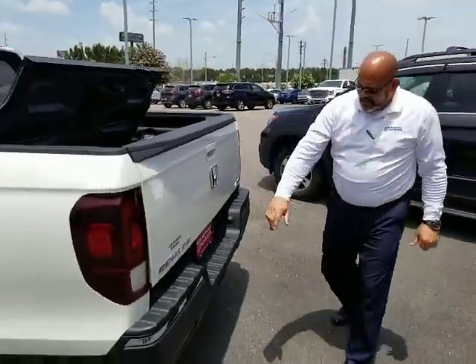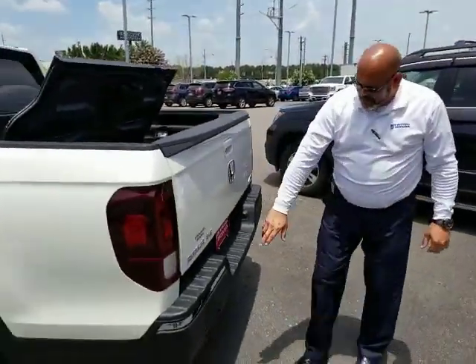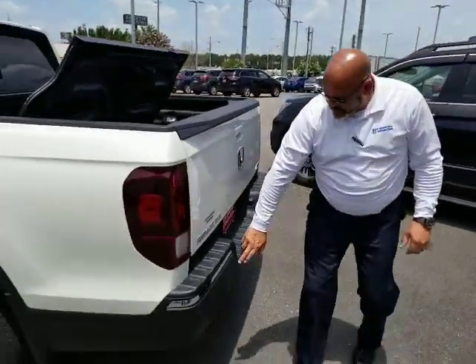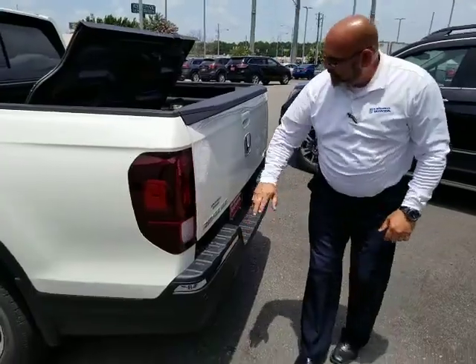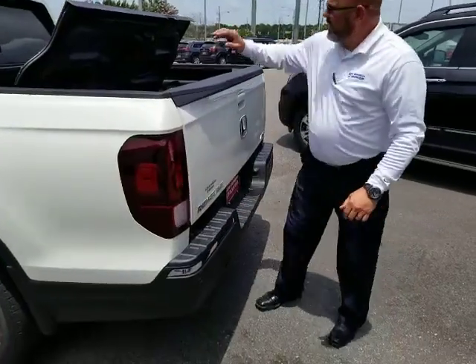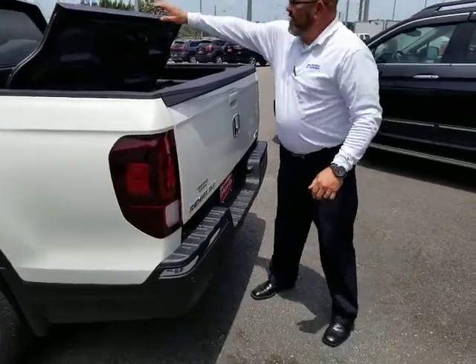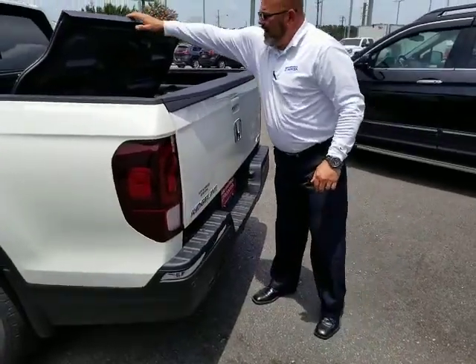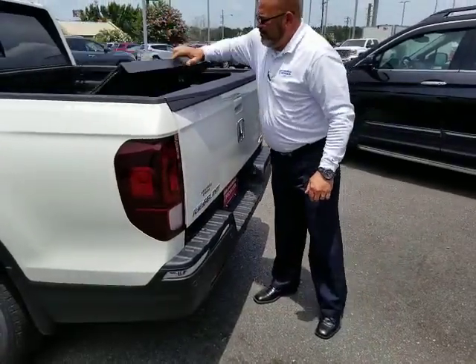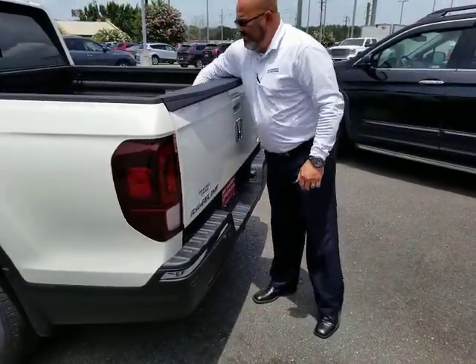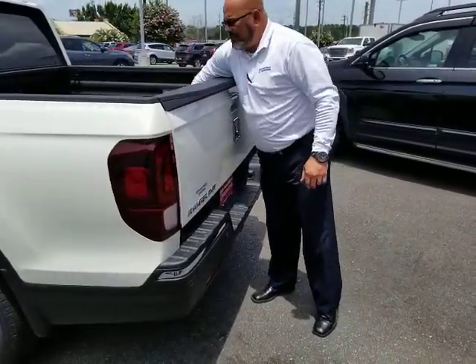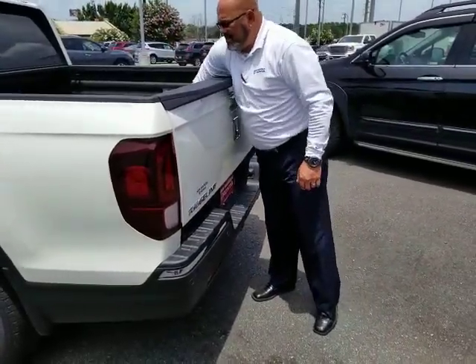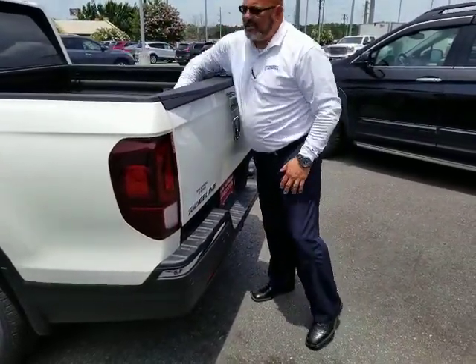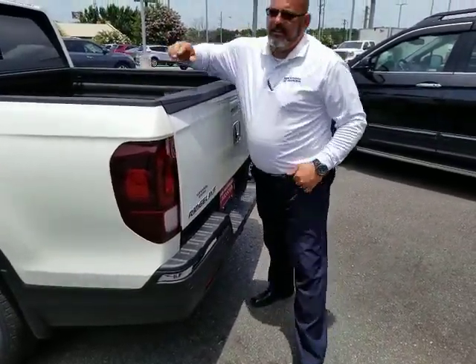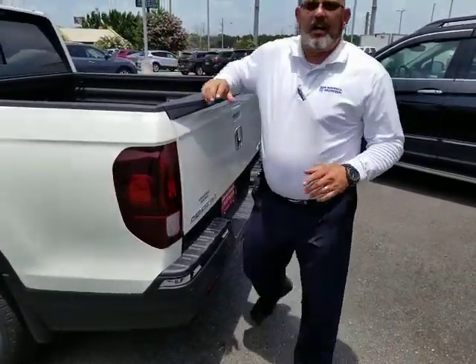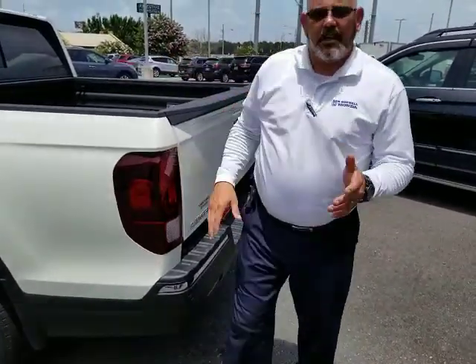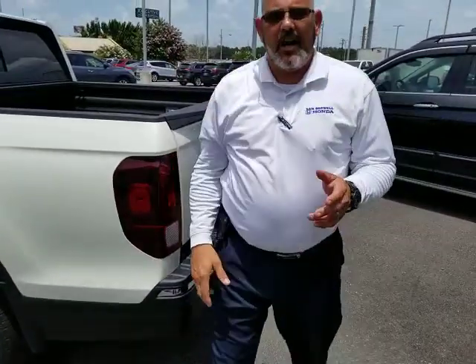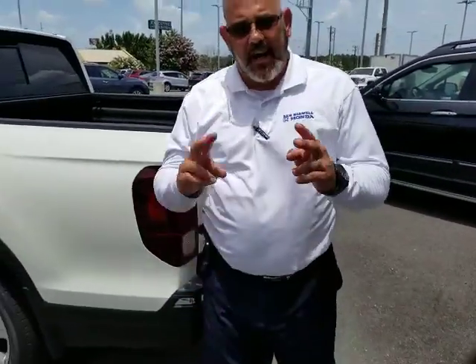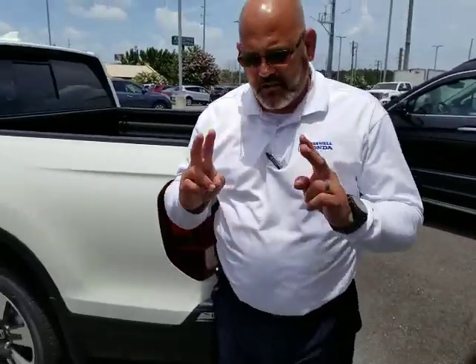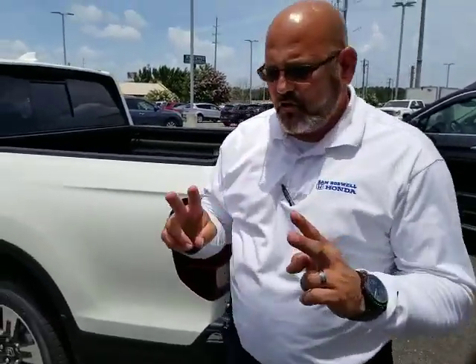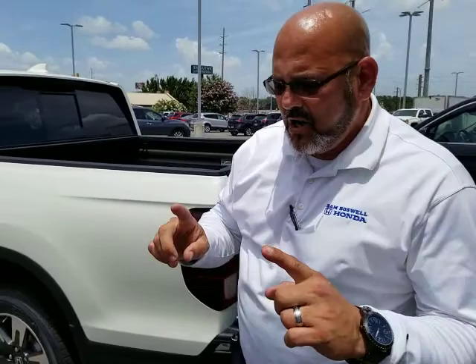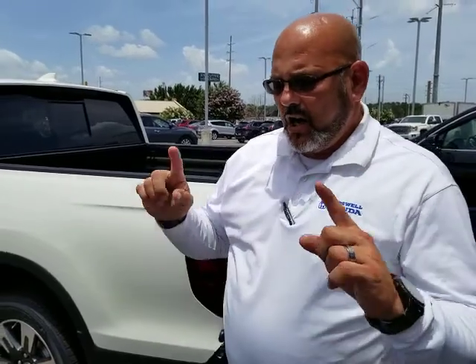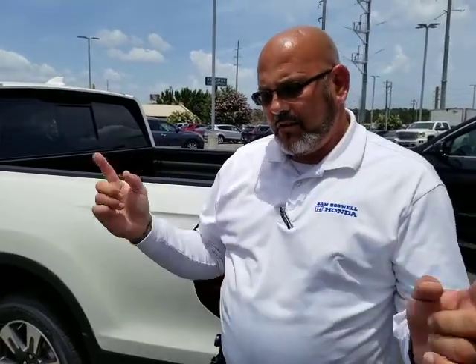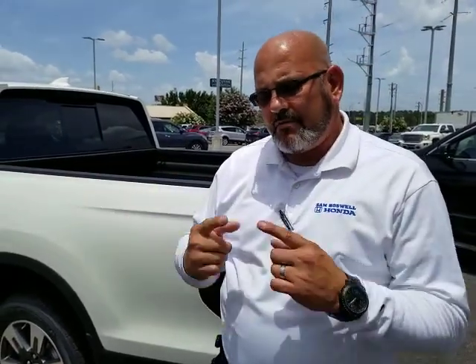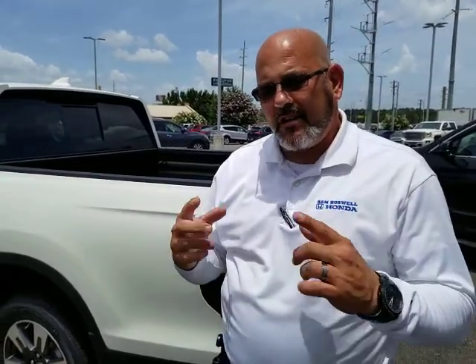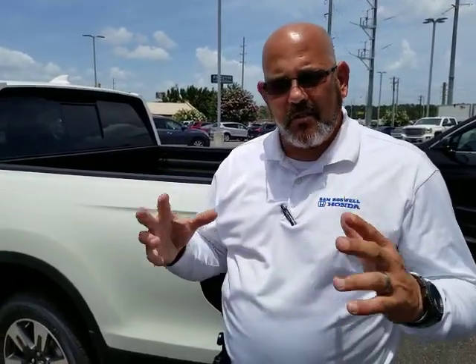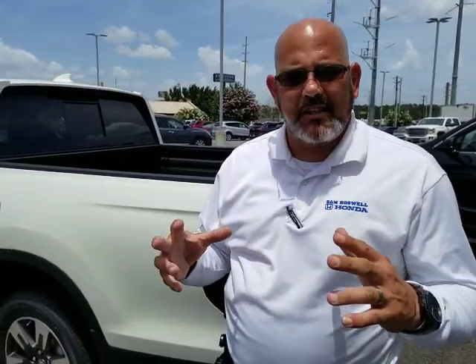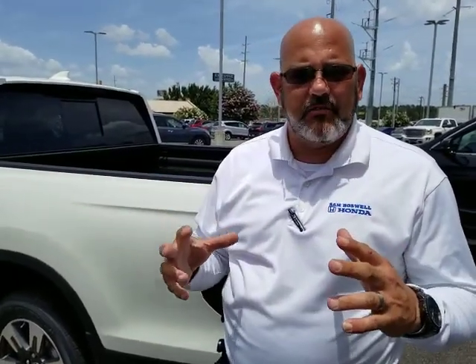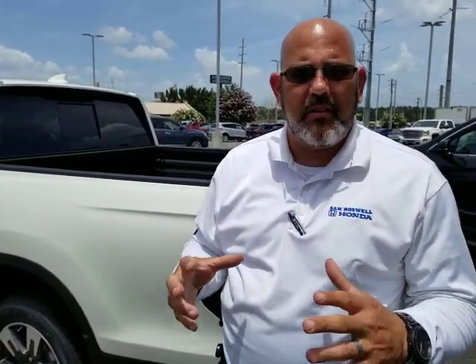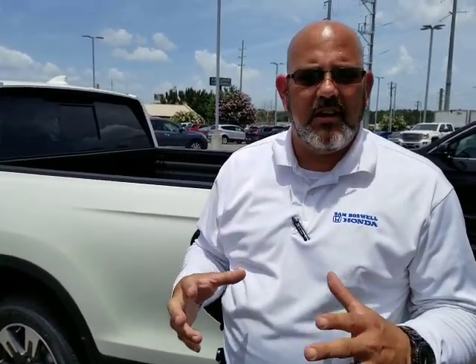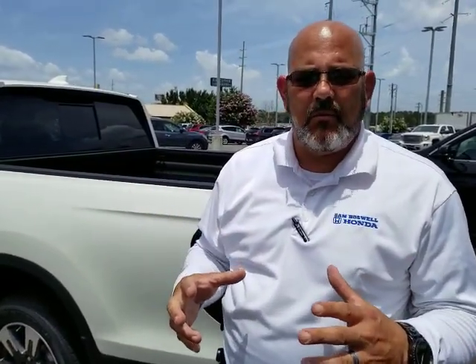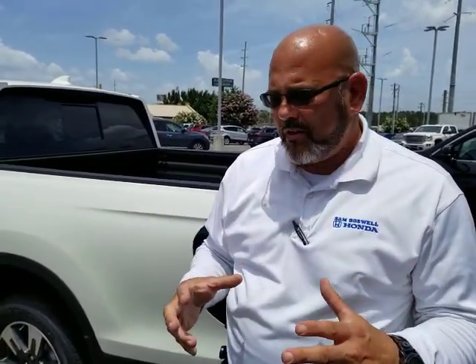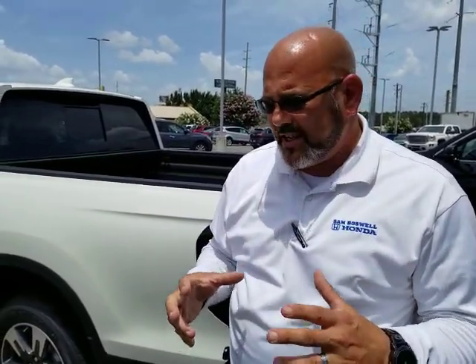It has the rear sensors back here. The in-bed trunk is actually locked and secure — it has two weather strips in there, so it's actually weather sealed.